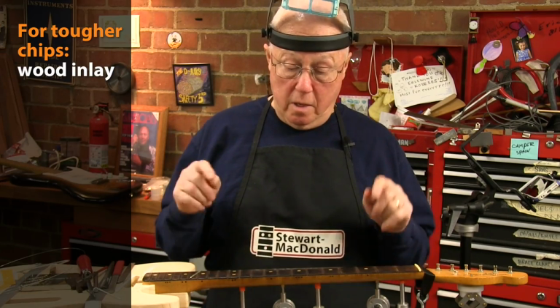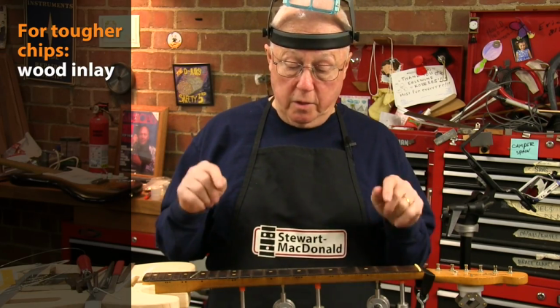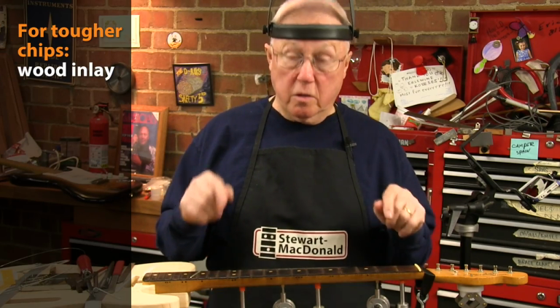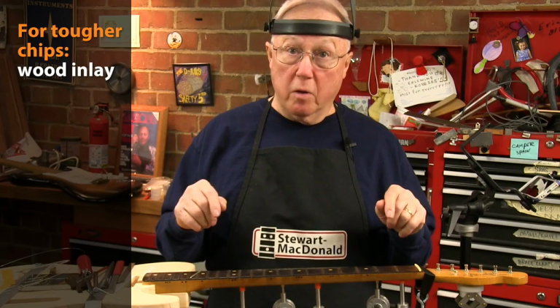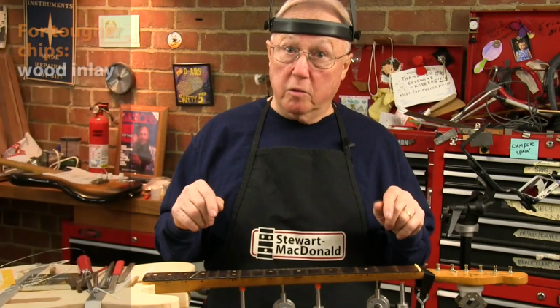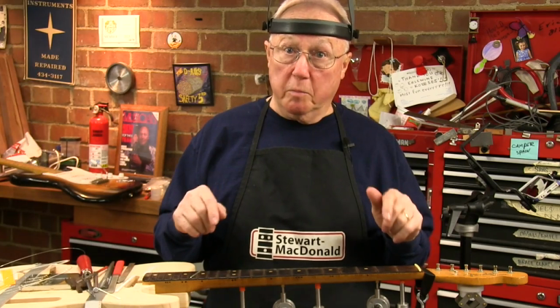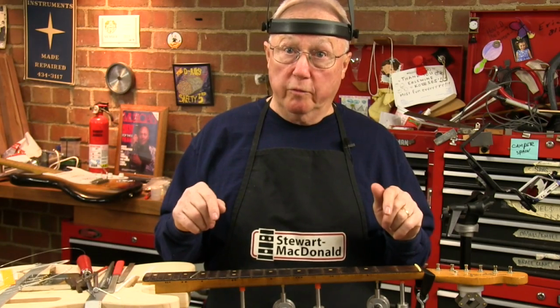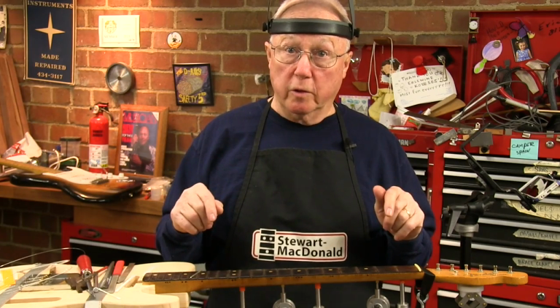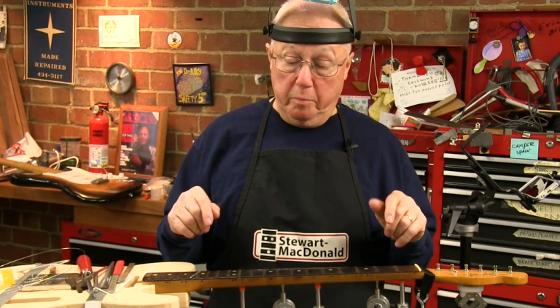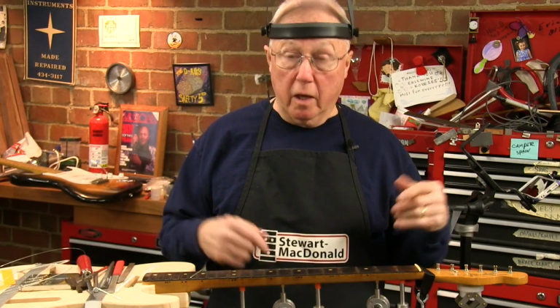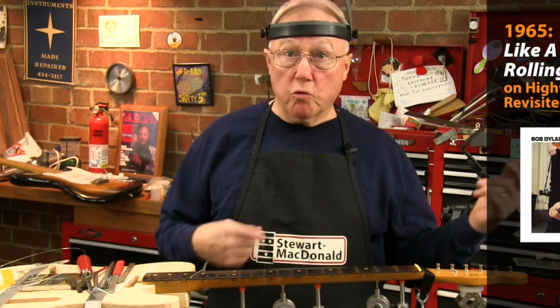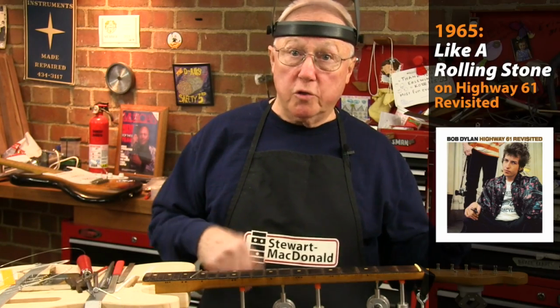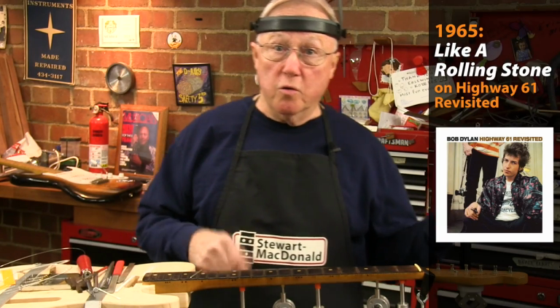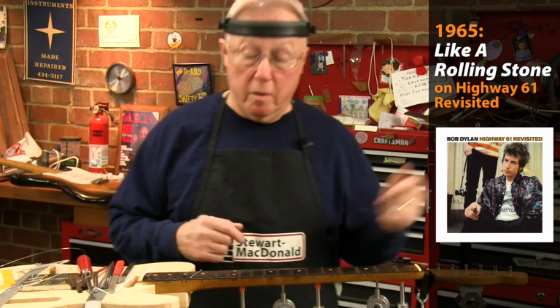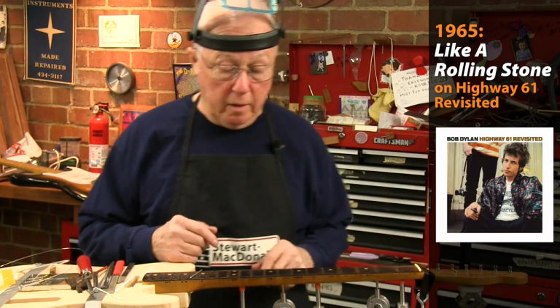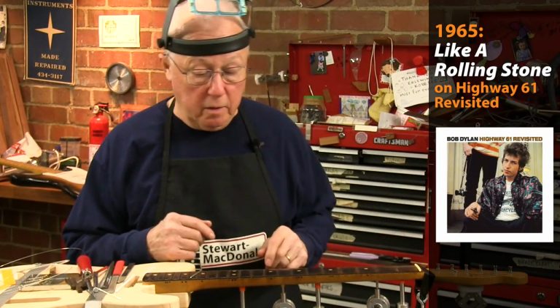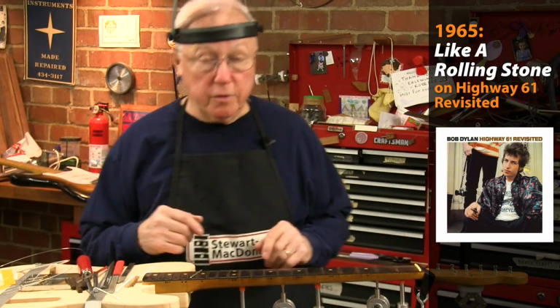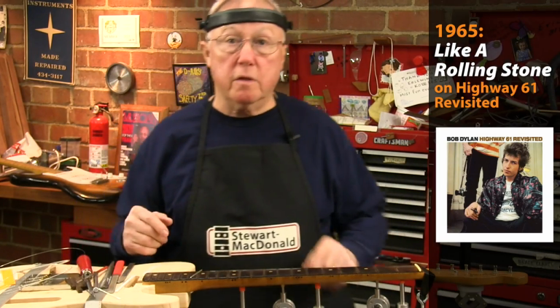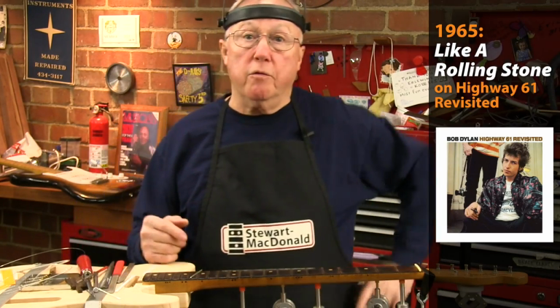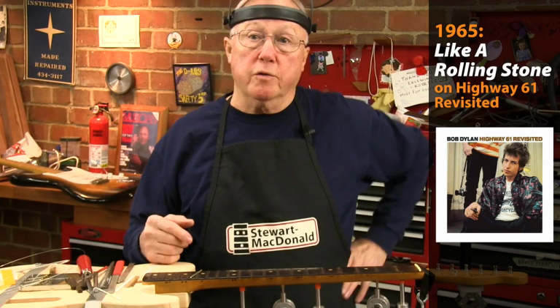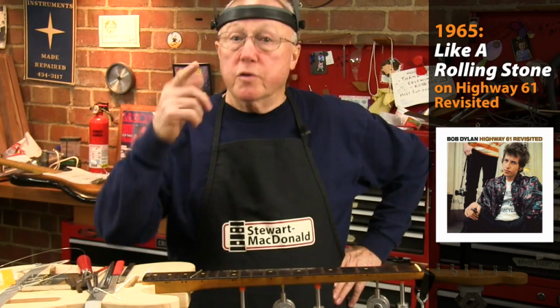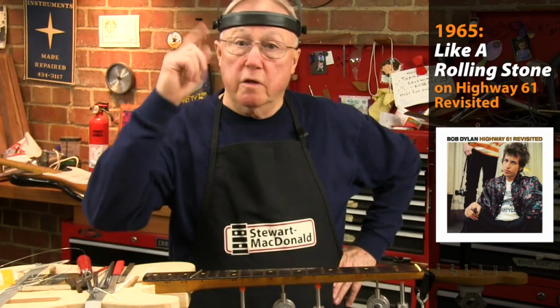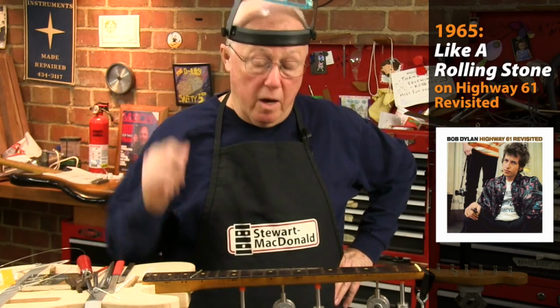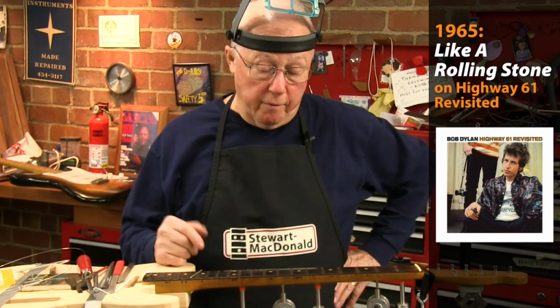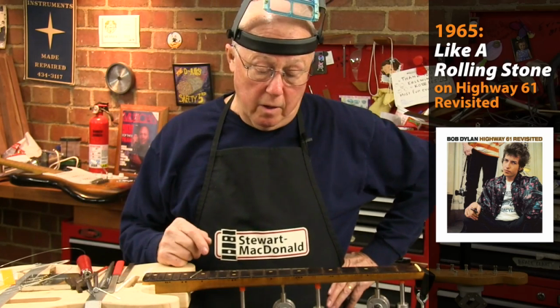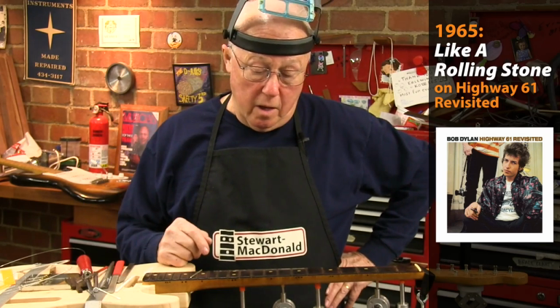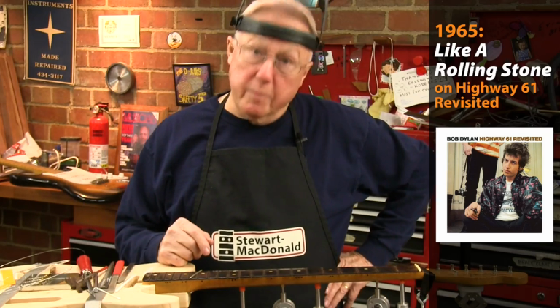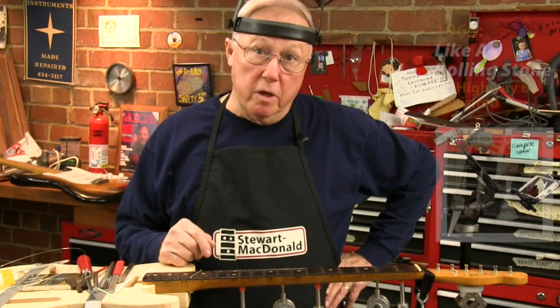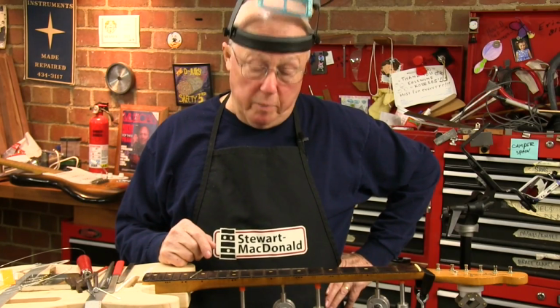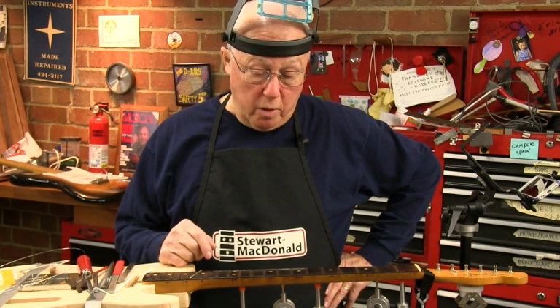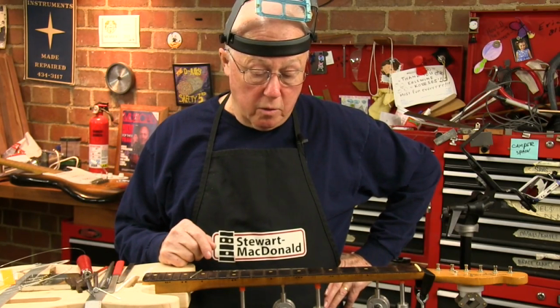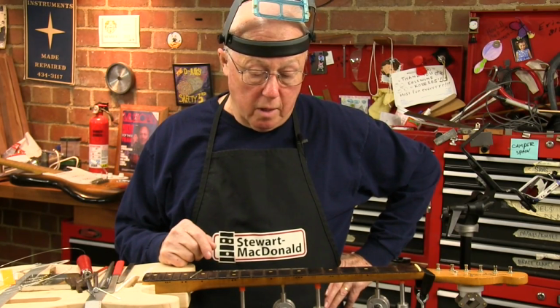This guitar belonged to Mike Bloomfield and he played 'Like a Rolling Stone' on it back in 1963 or '65. I'm going to treat it the best way I know how.